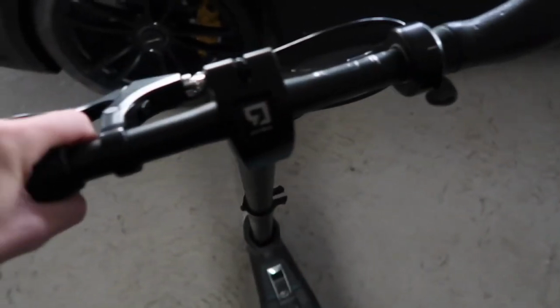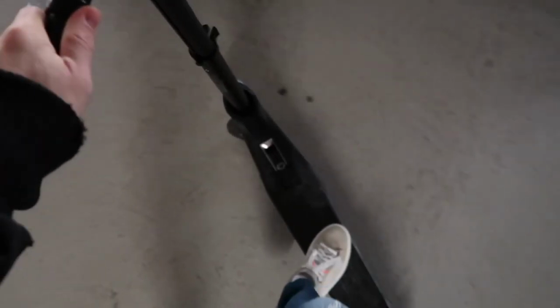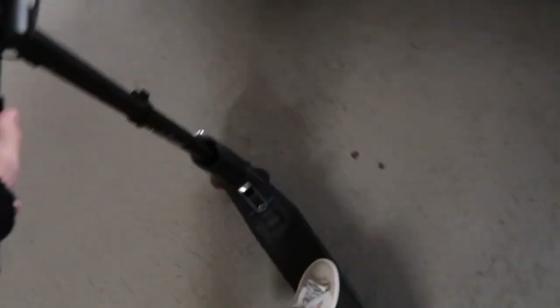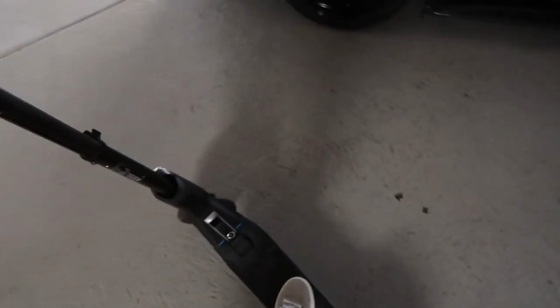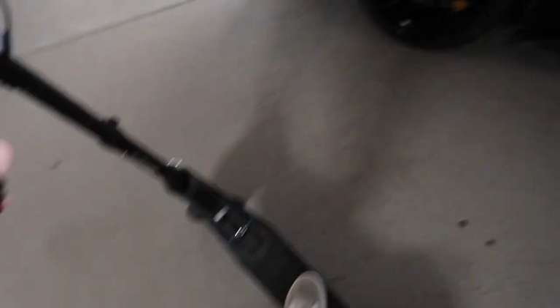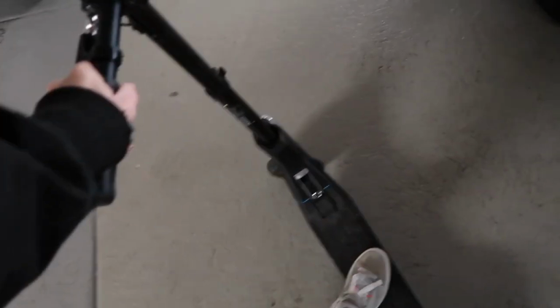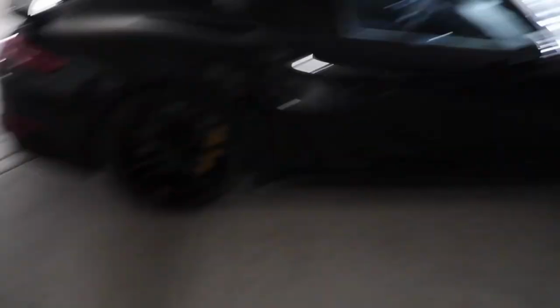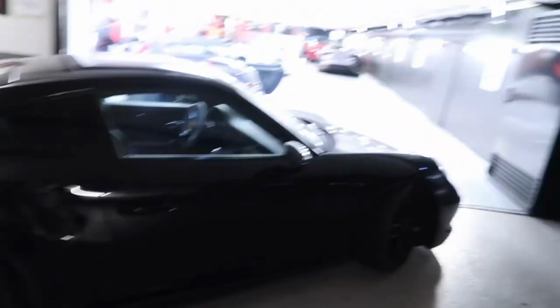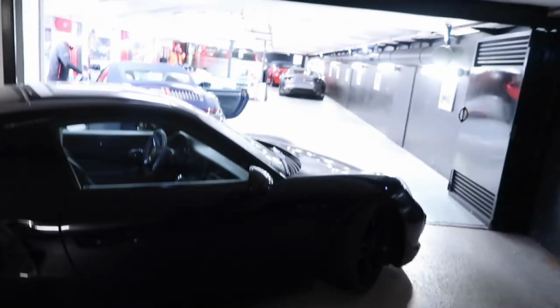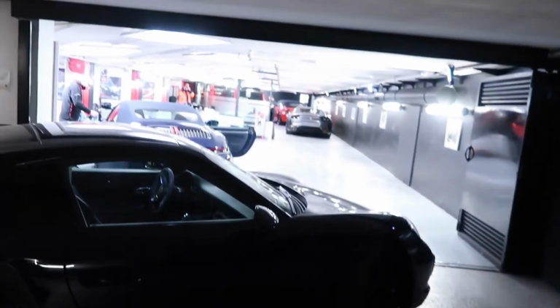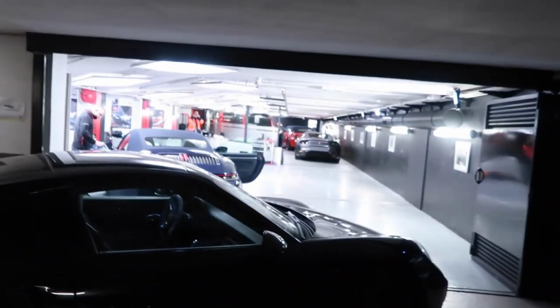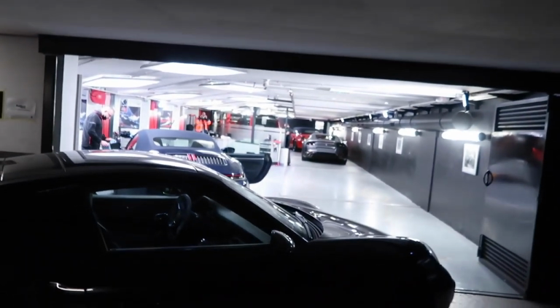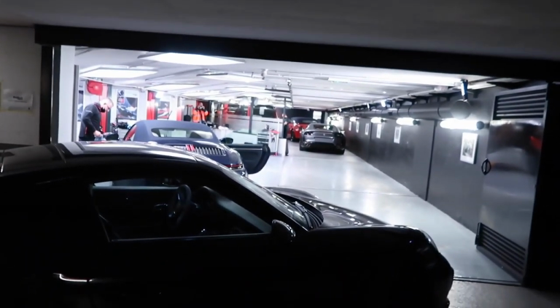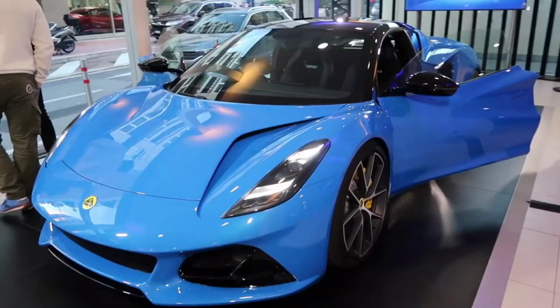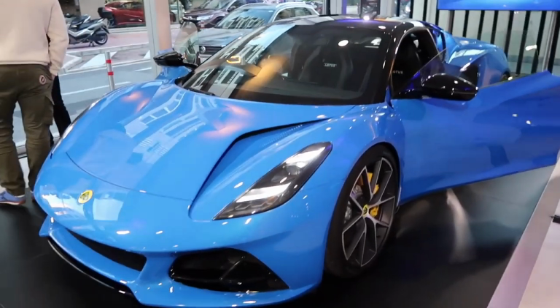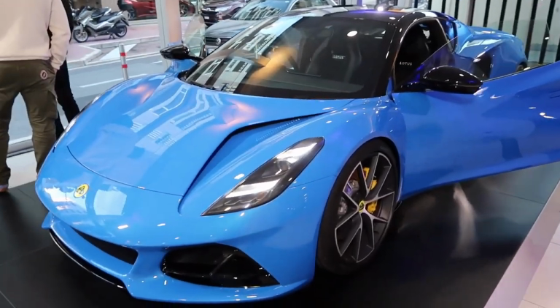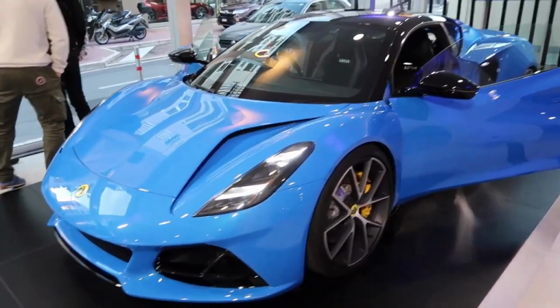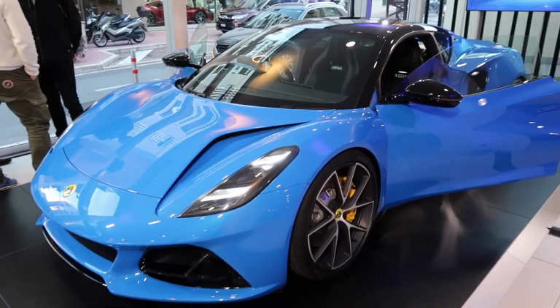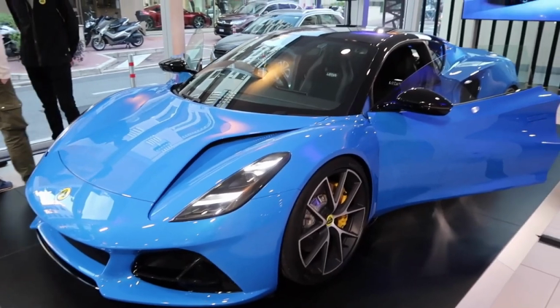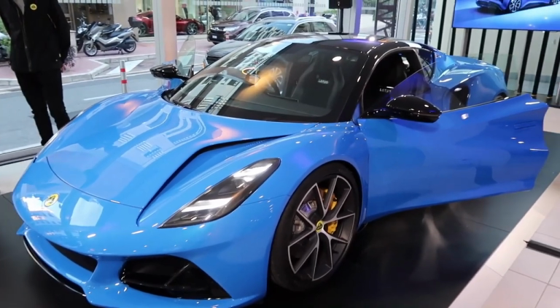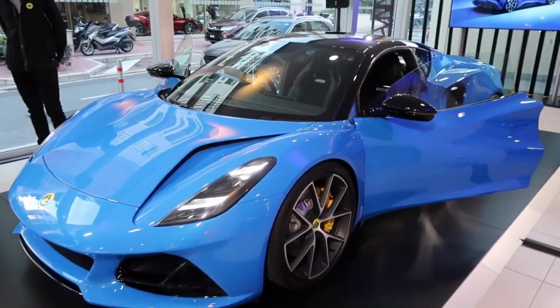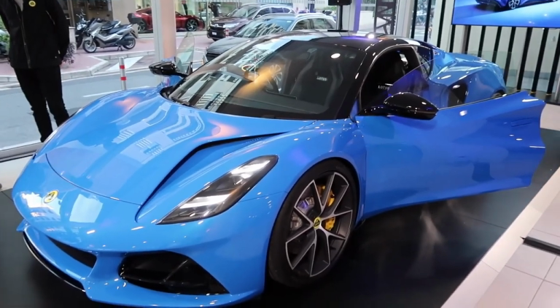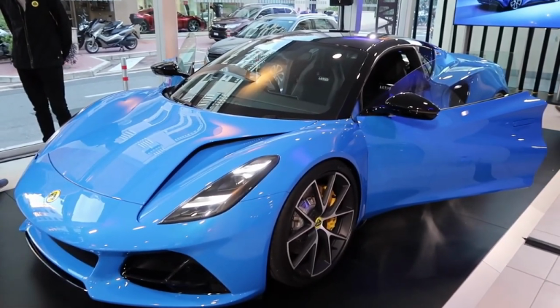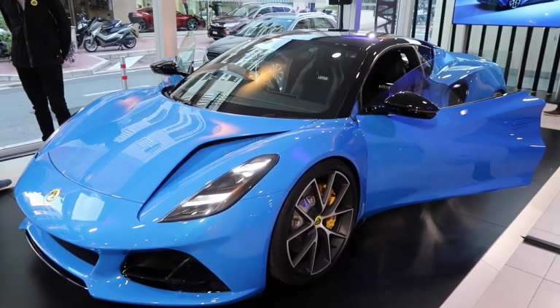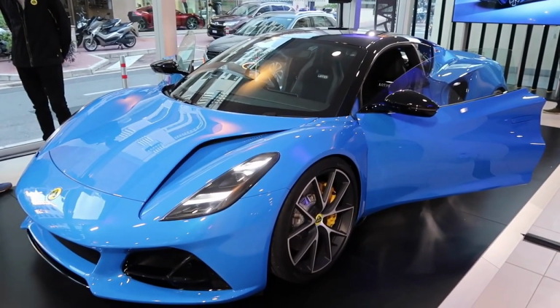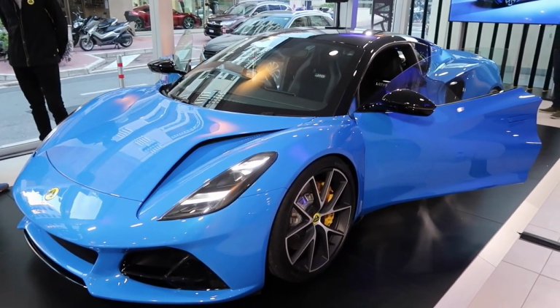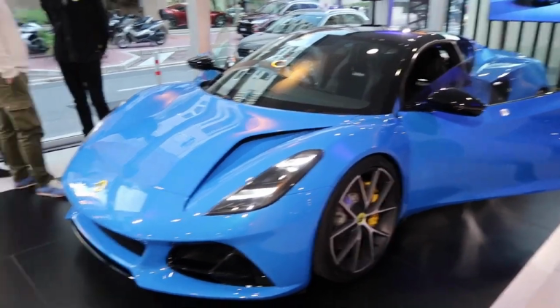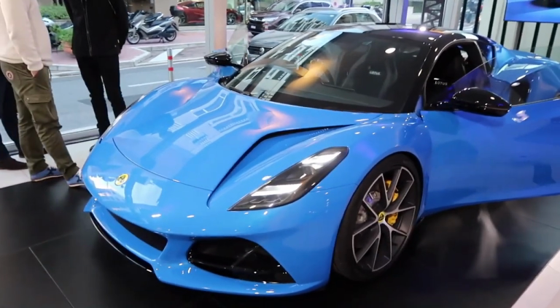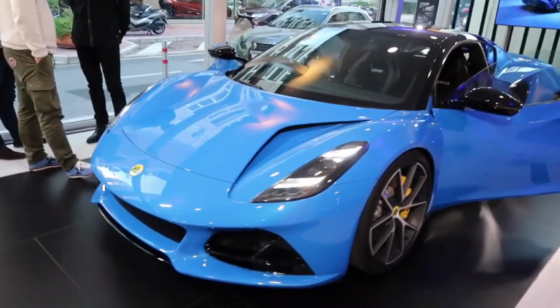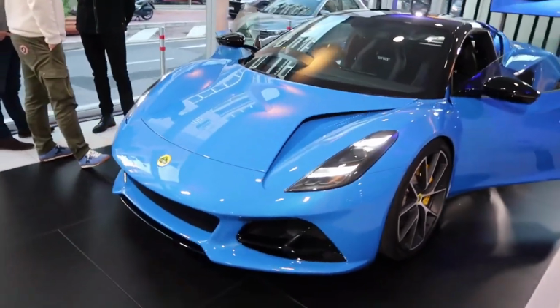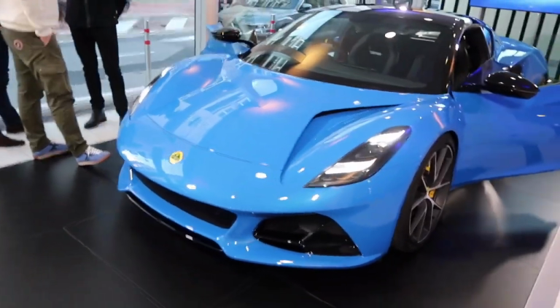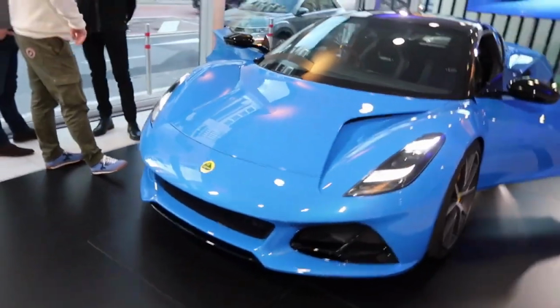Despite its smaller dimensions compared to its supercar counterparts, the Amira impresses with its impeccable balance and precise handling, making it an absolute joy to drive.